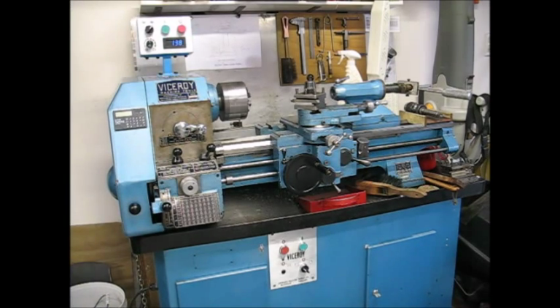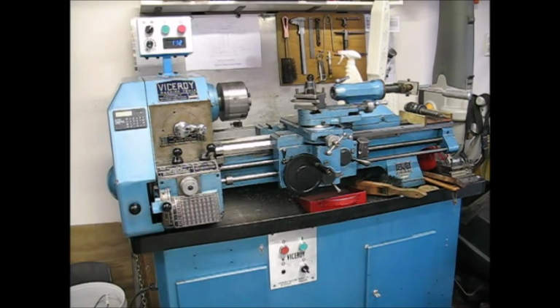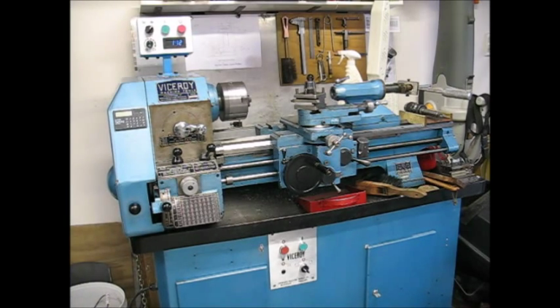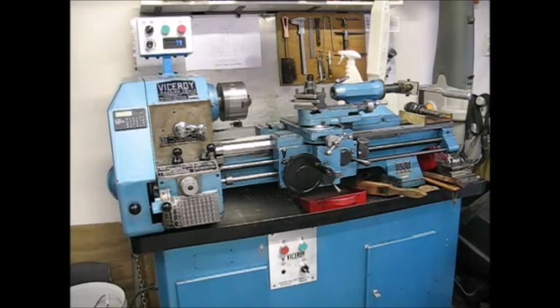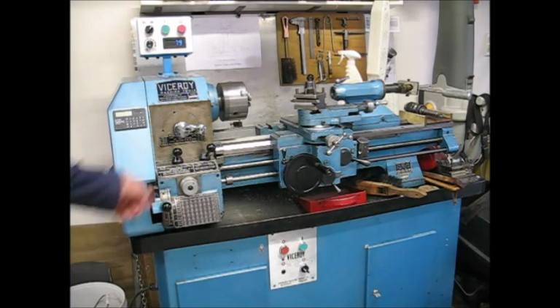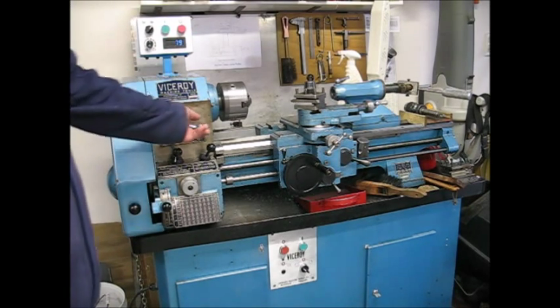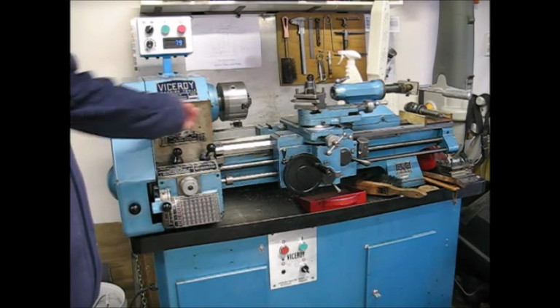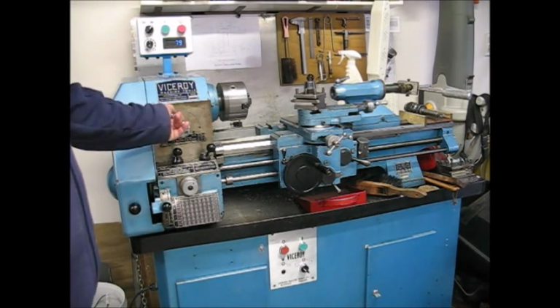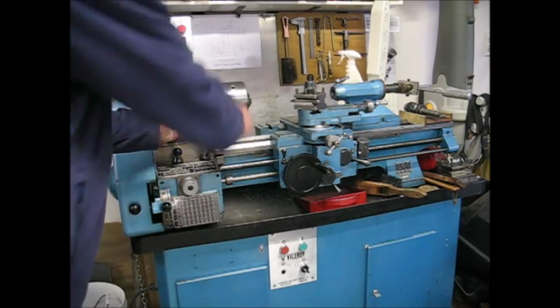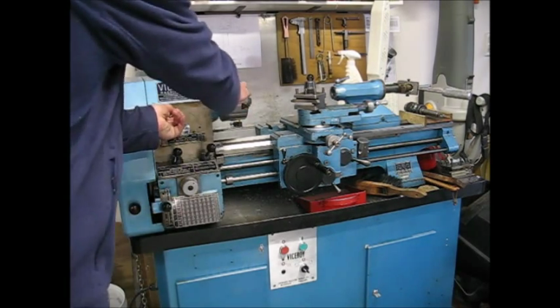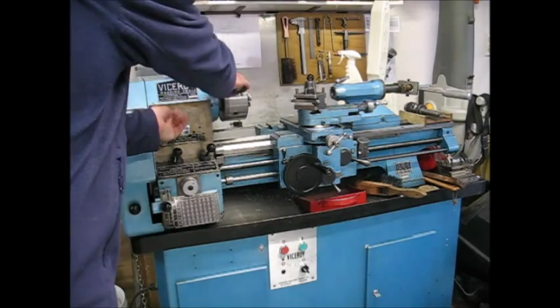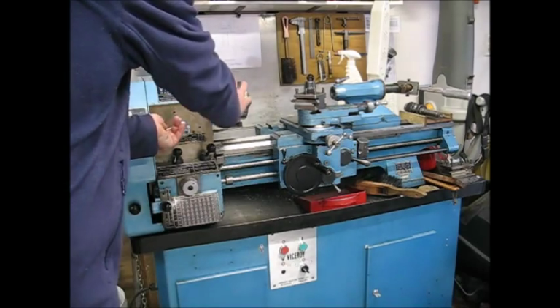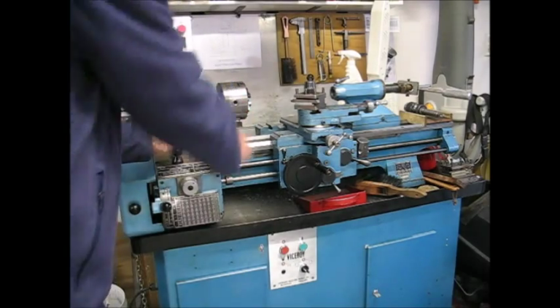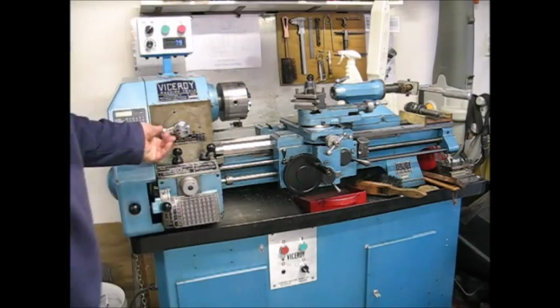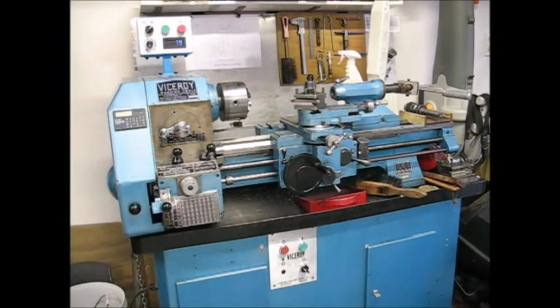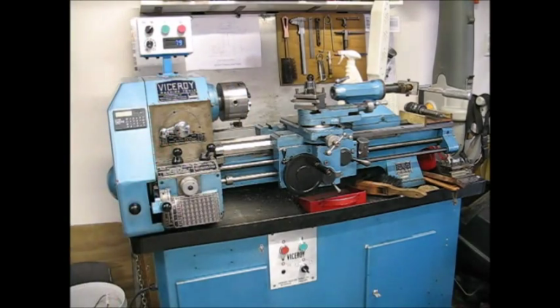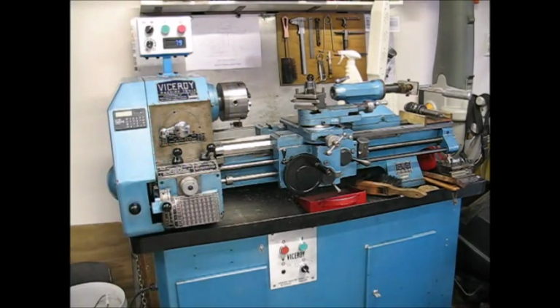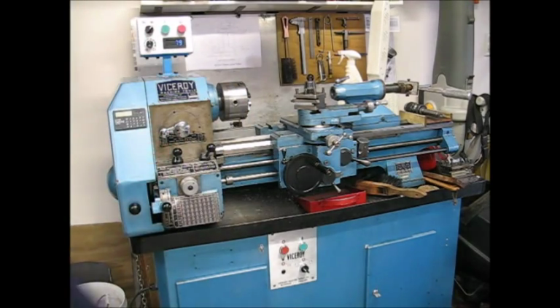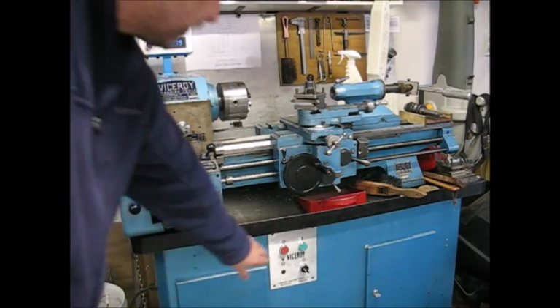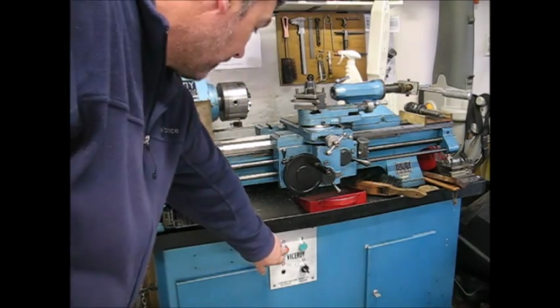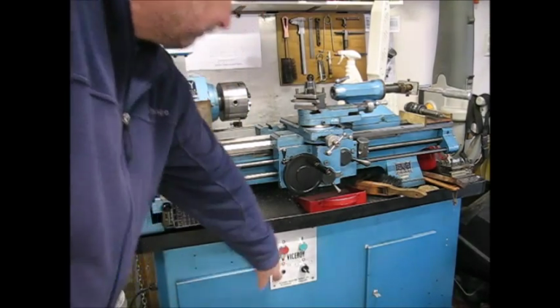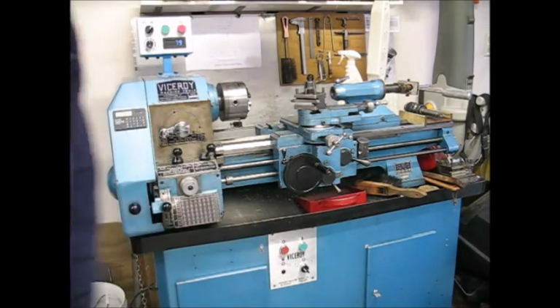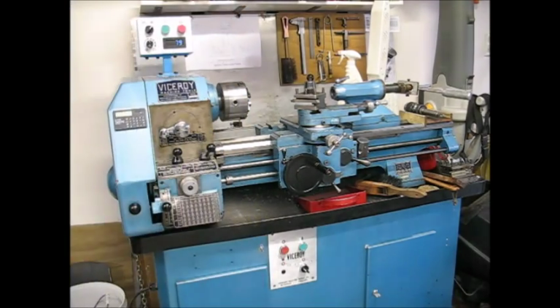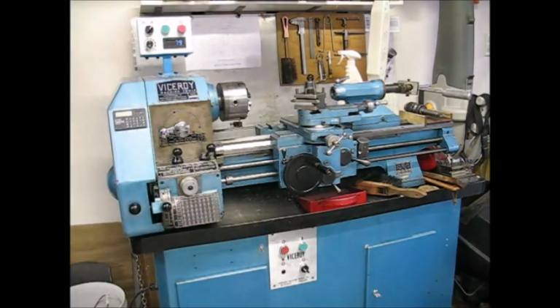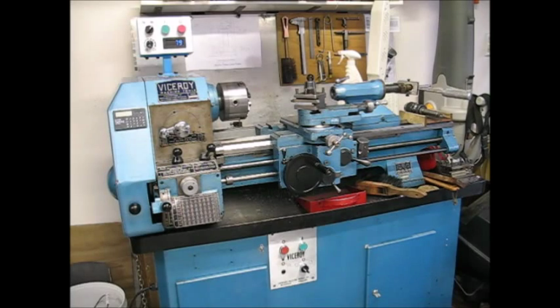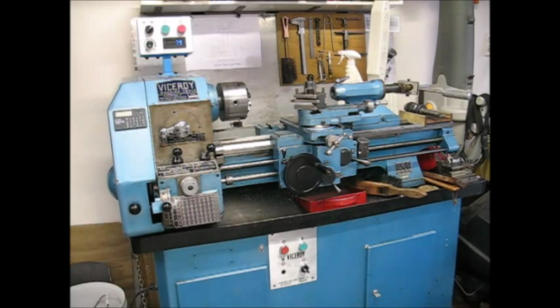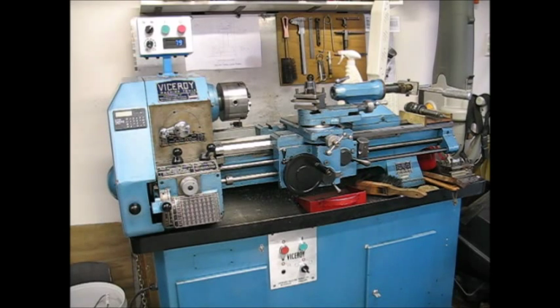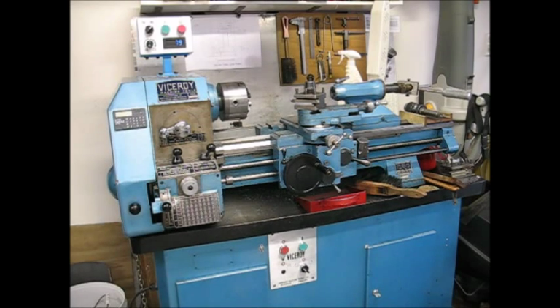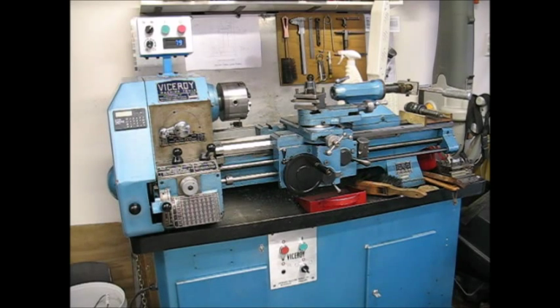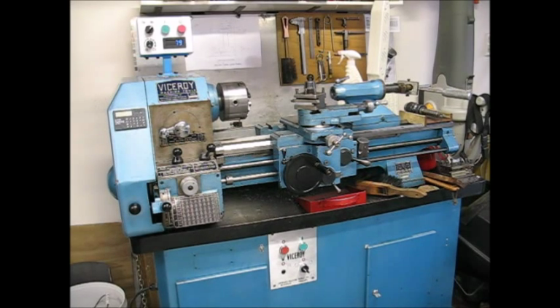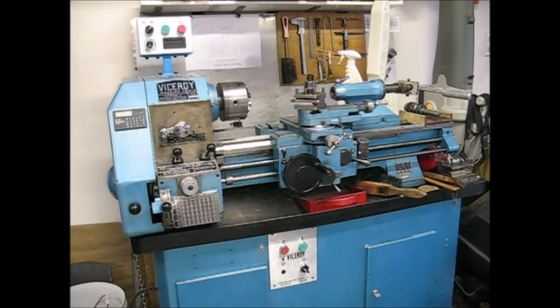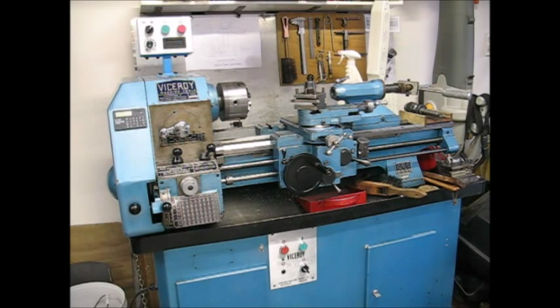Press the stop button. Disconnect power. And that's it — that's the completed VSD conversion.